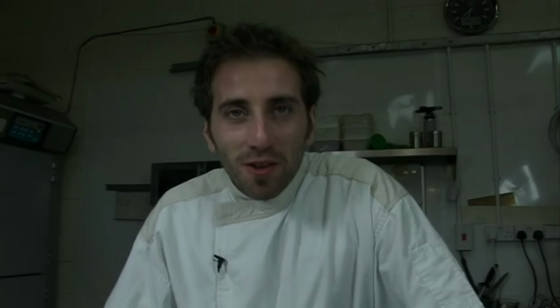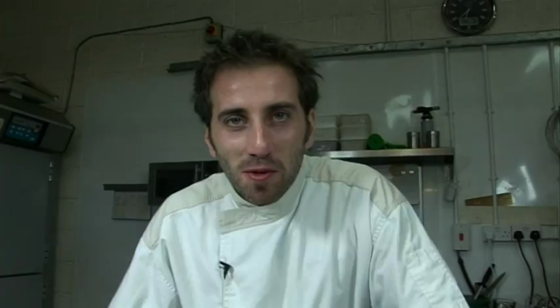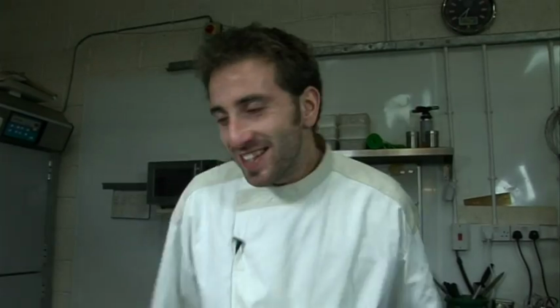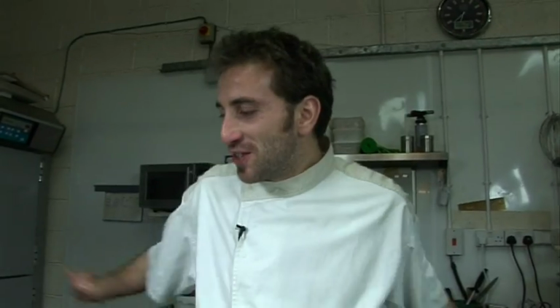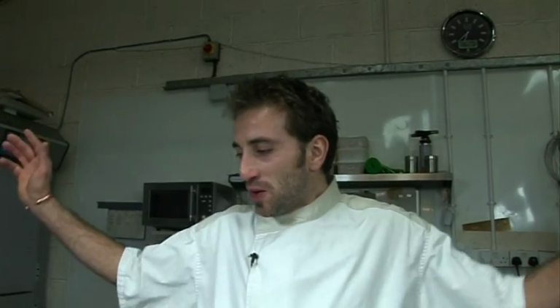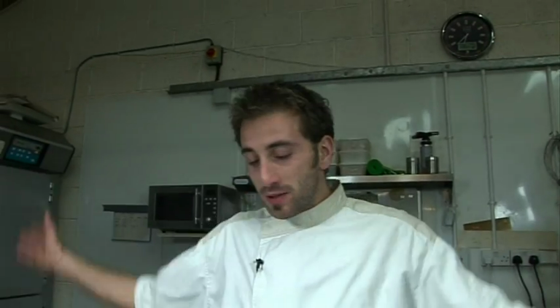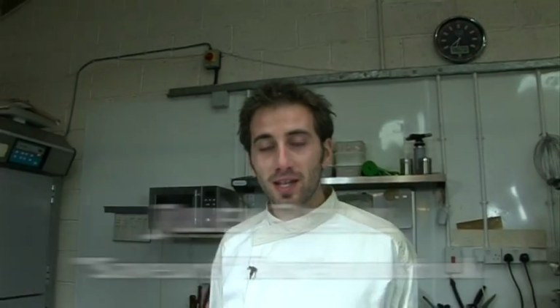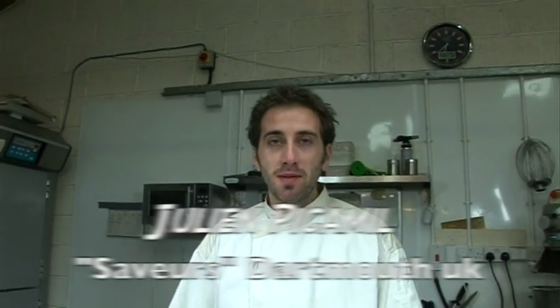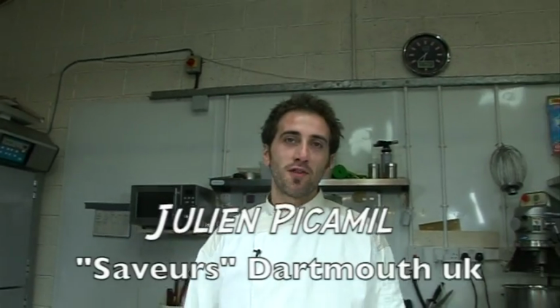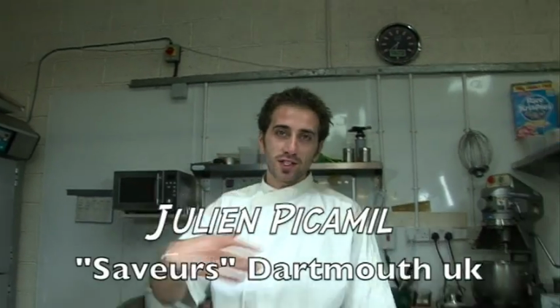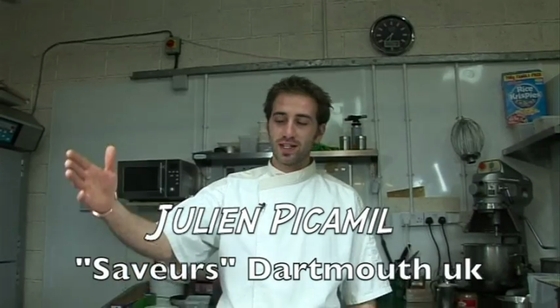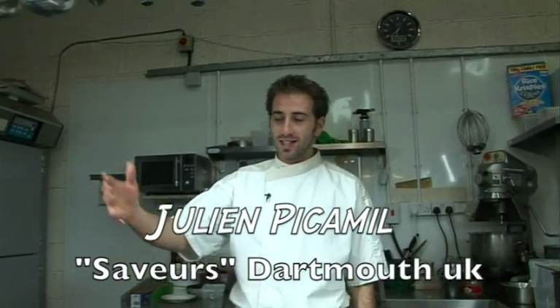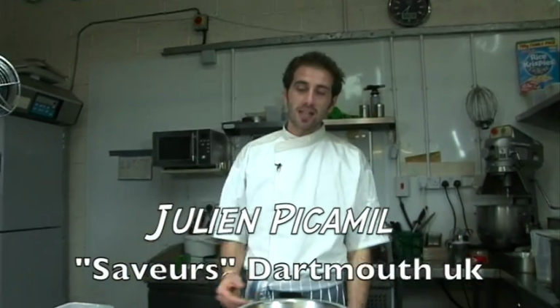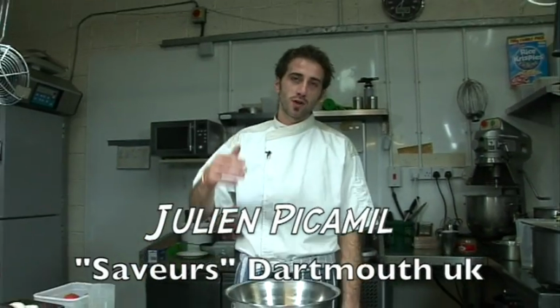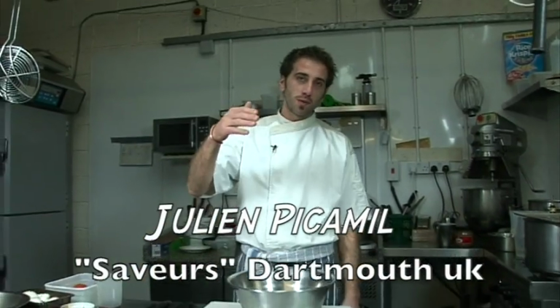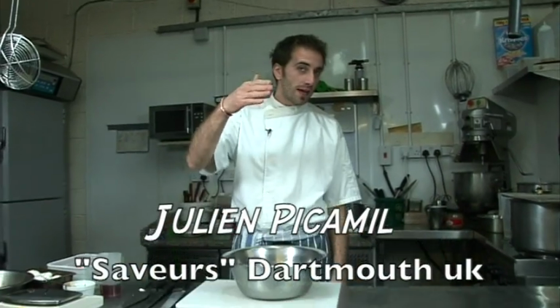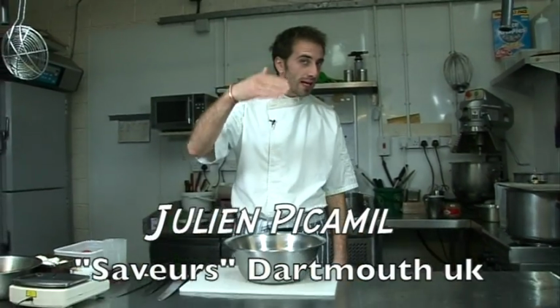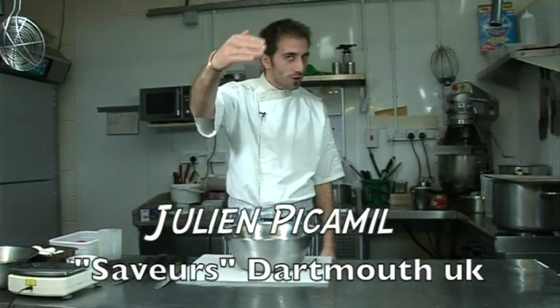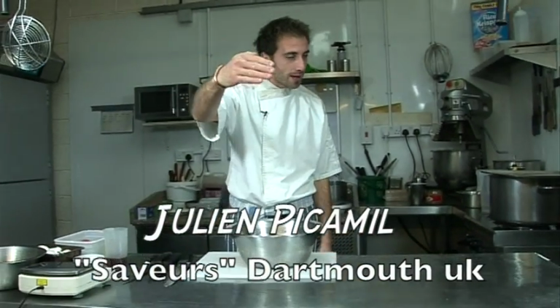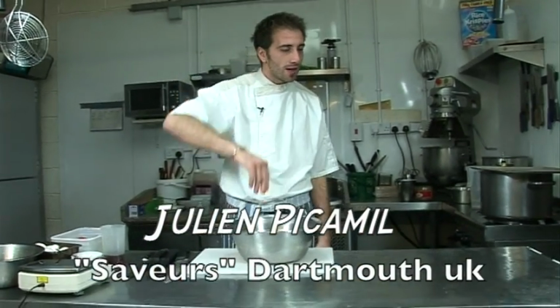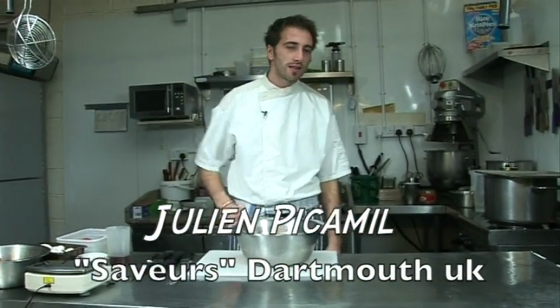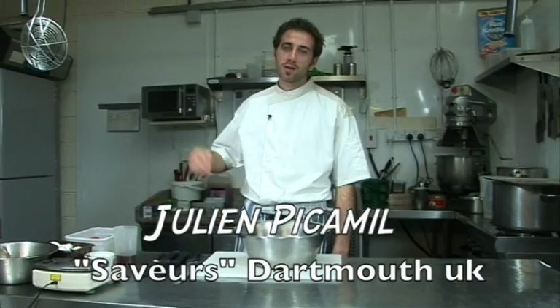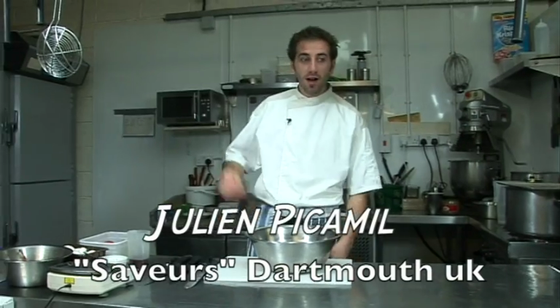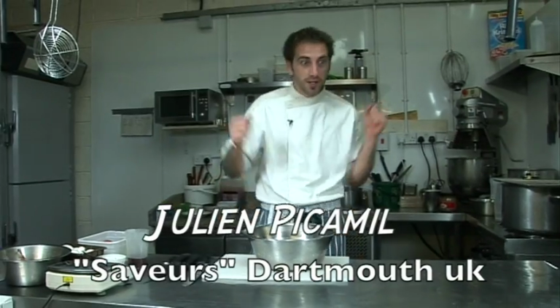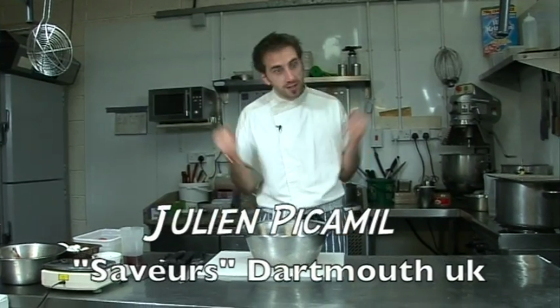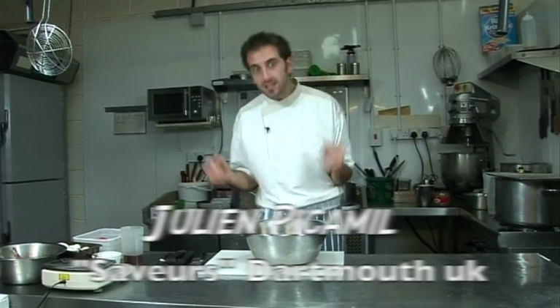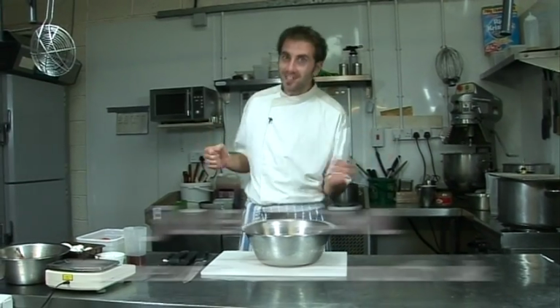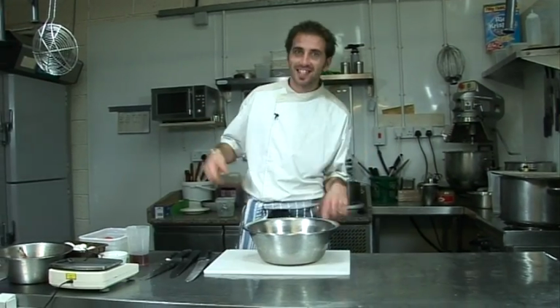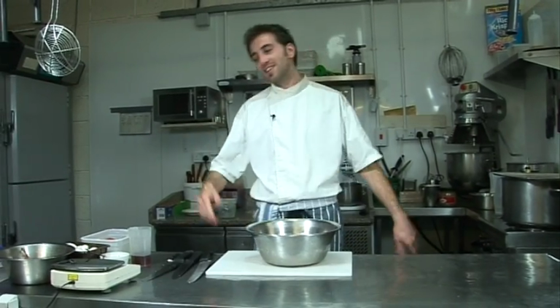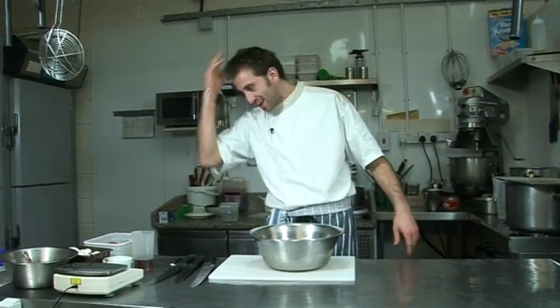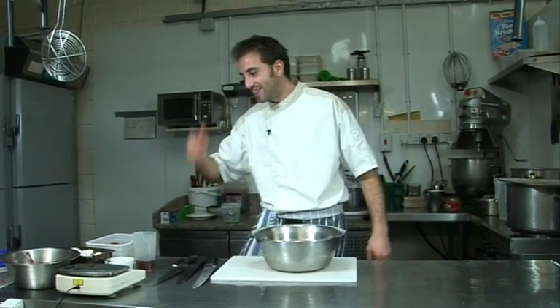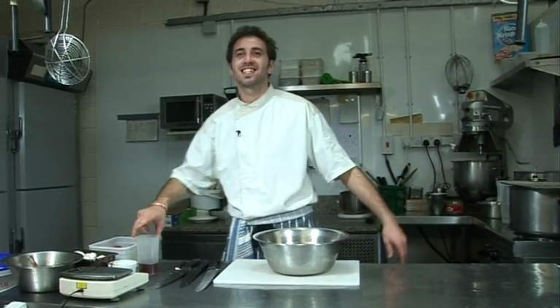Hello everyone, so today we're going to make a French dressing. That's the man behind the camera — he always said, oh you need to do that, you need to do that. I said okay, let's do it.